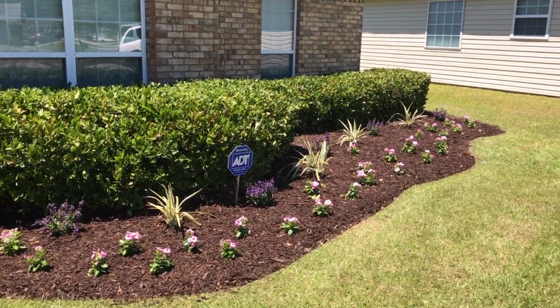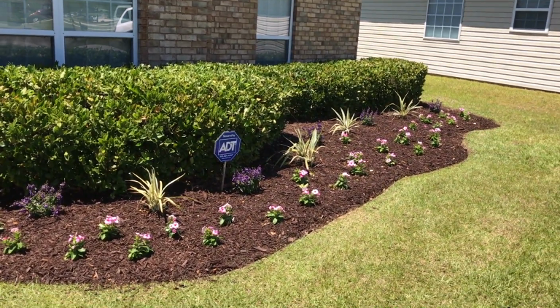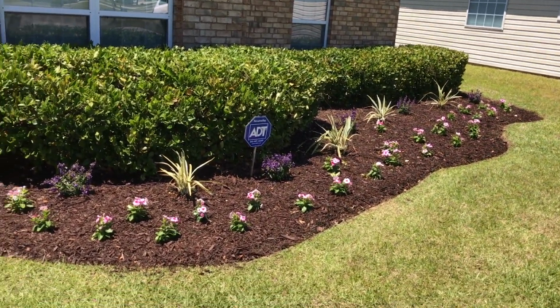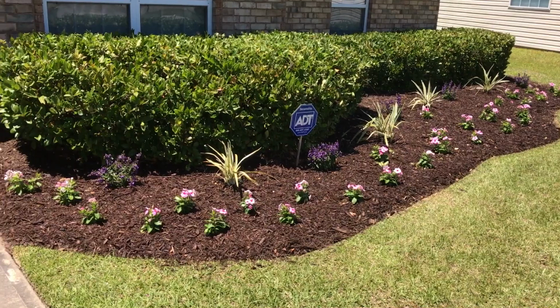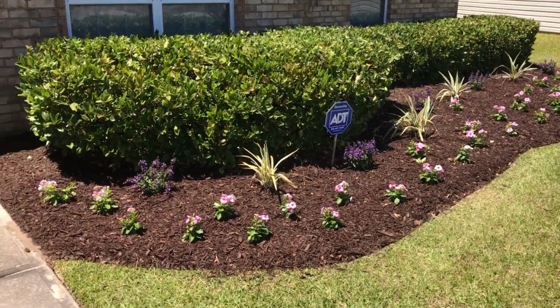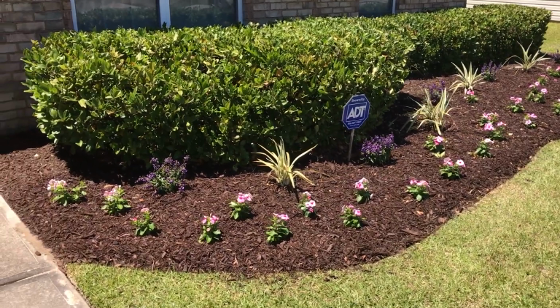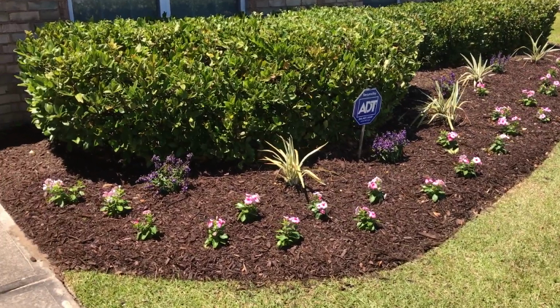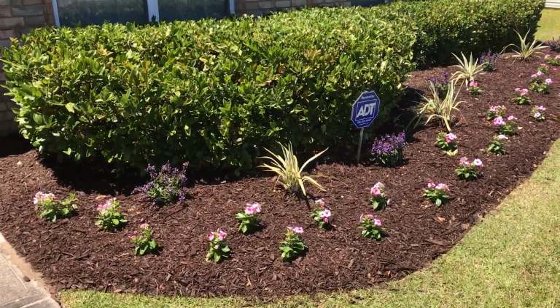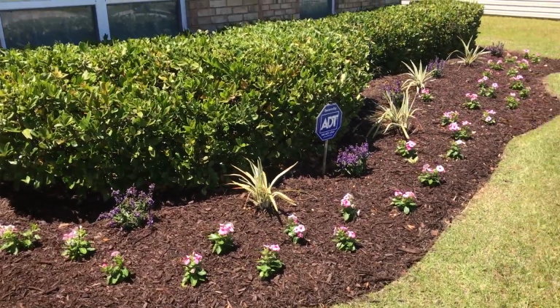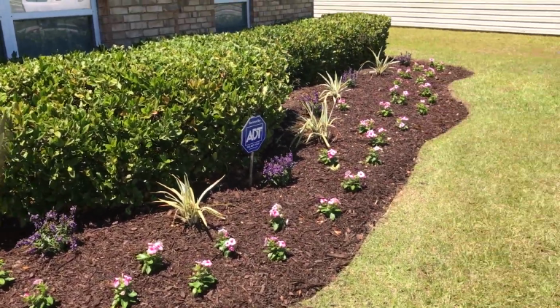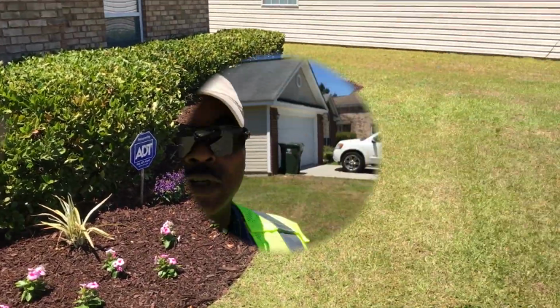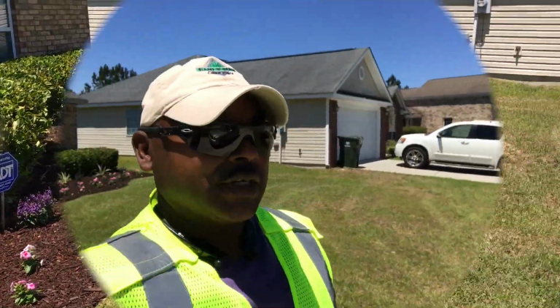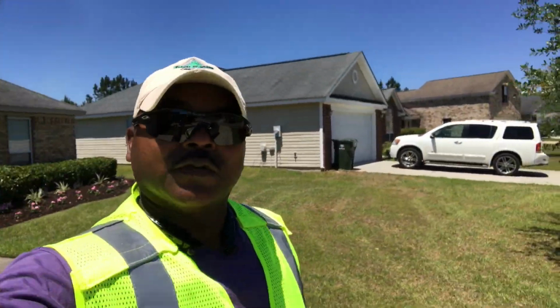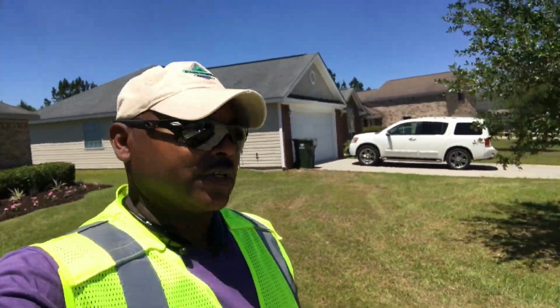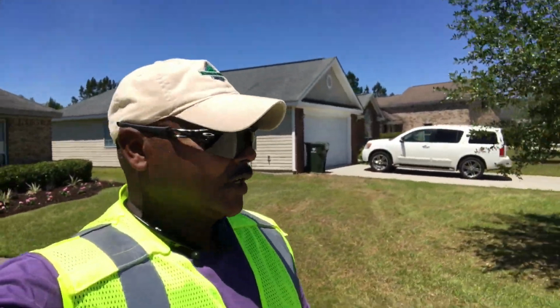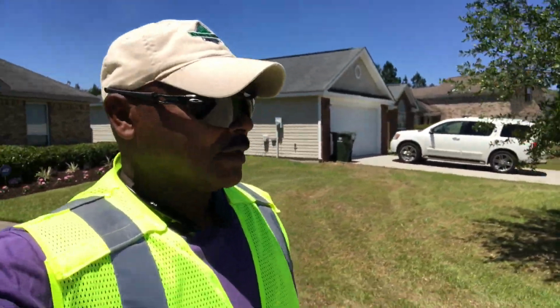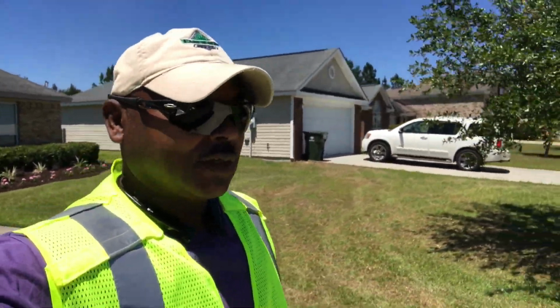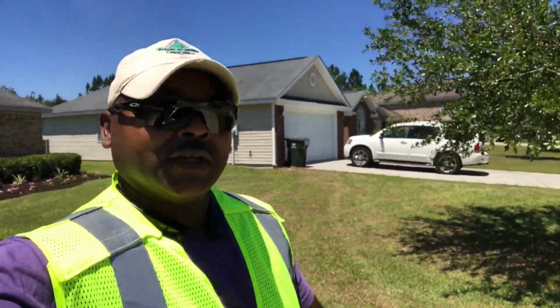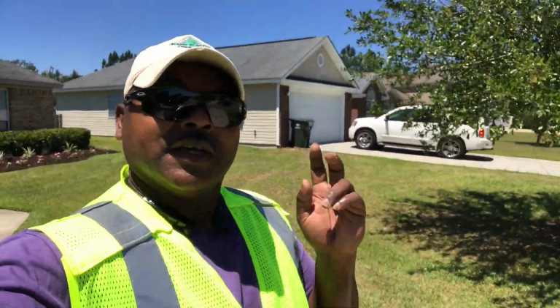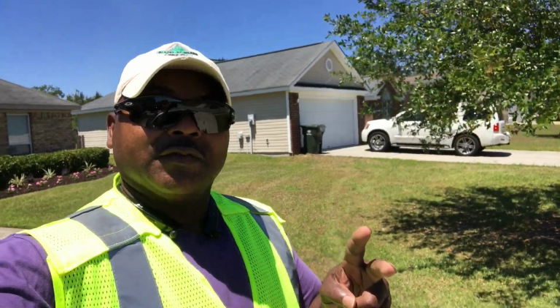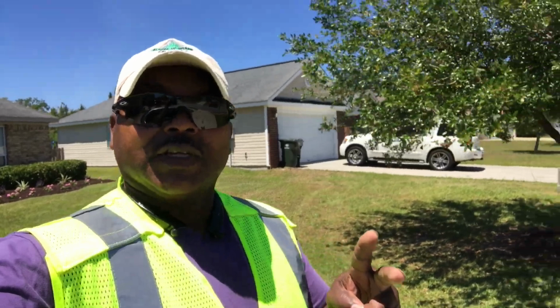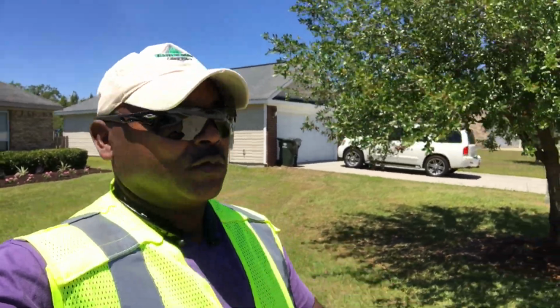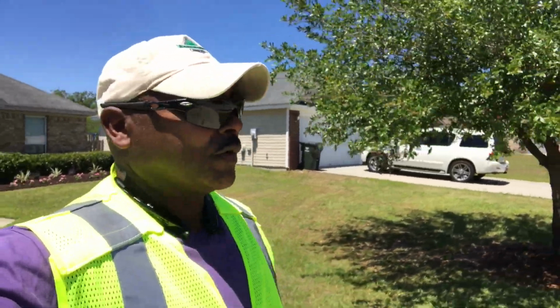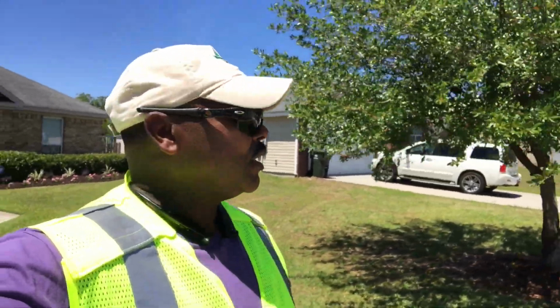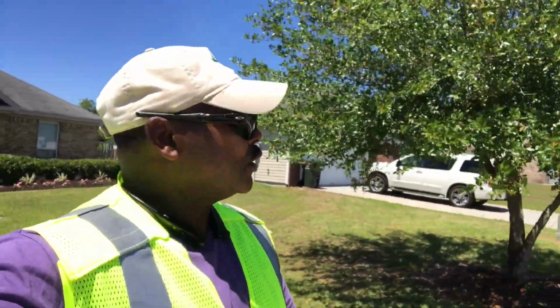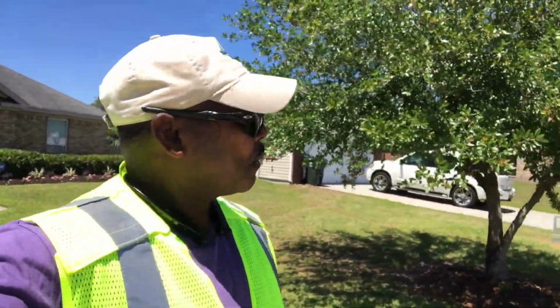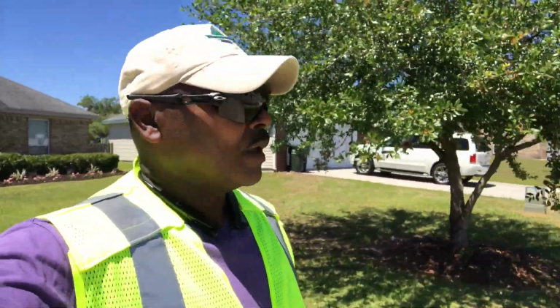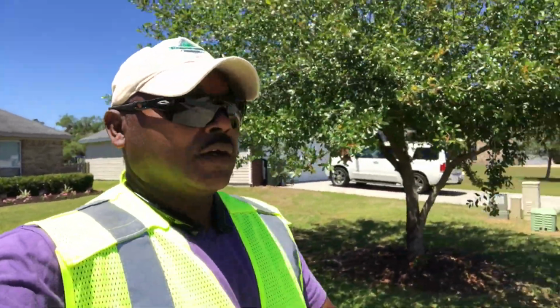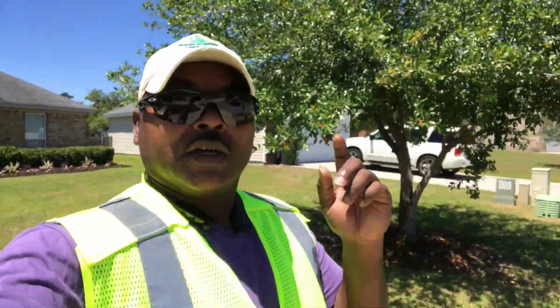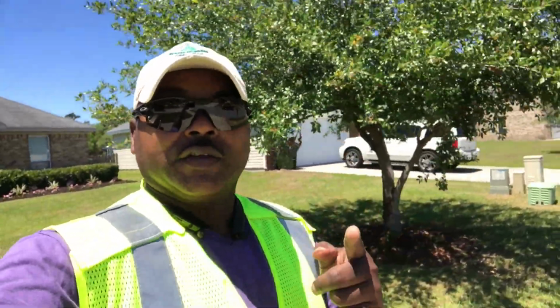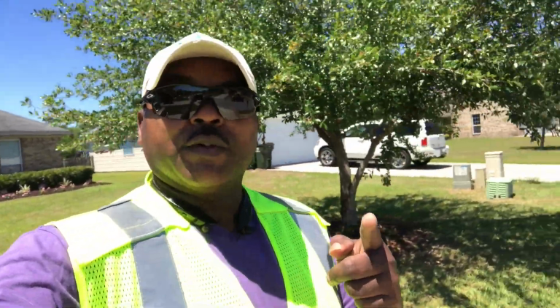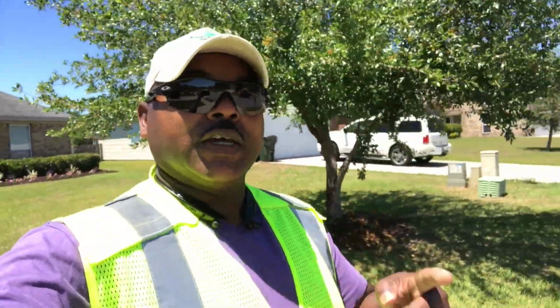Nice mulch, nice edge. That was a quick seasonal flower installation. Thank you for taking the time to watch my videos — get out there, get motivated.